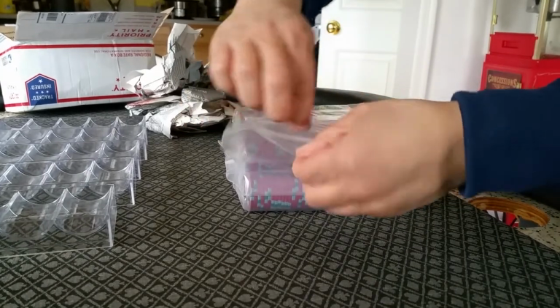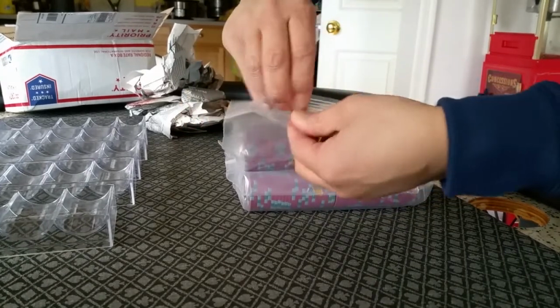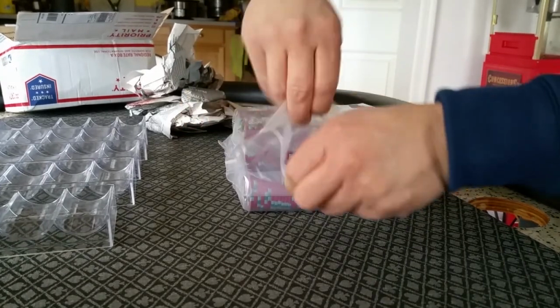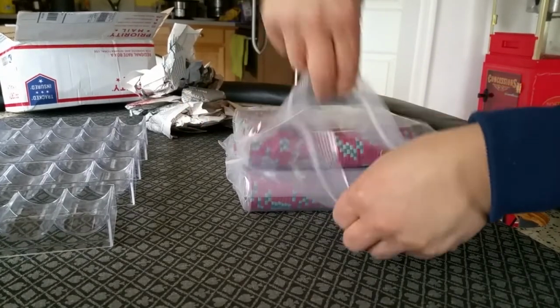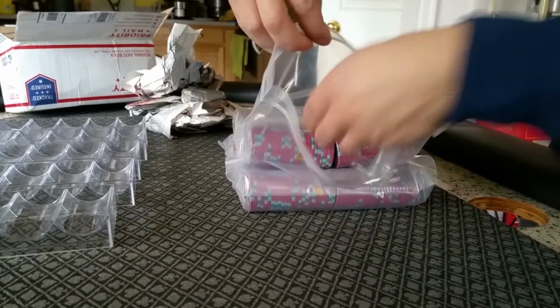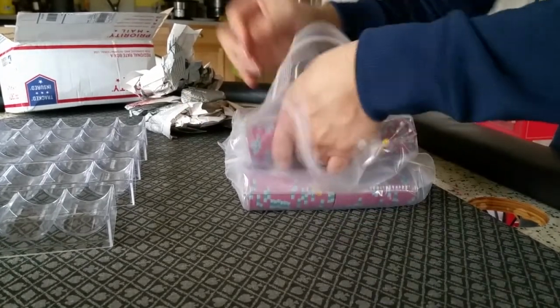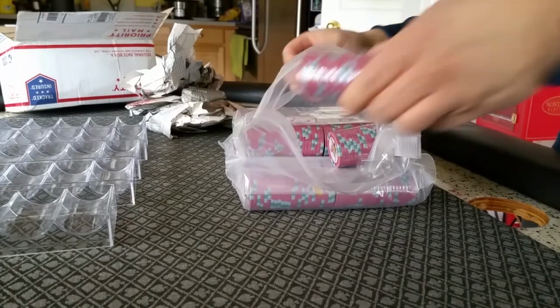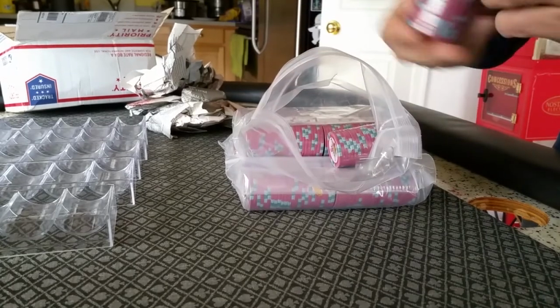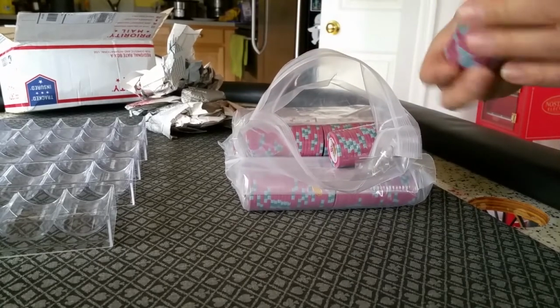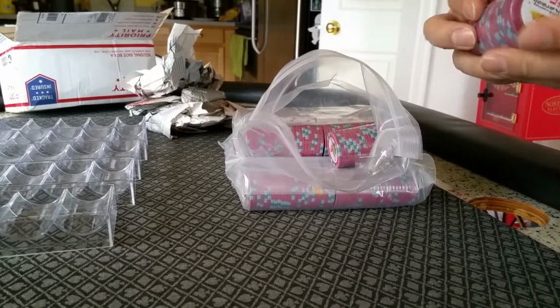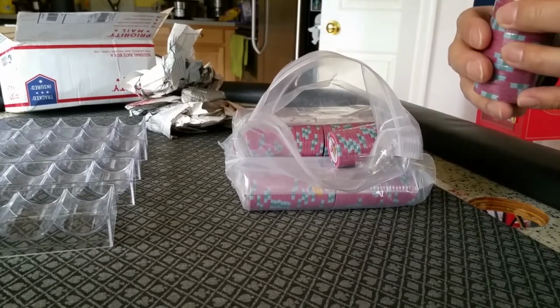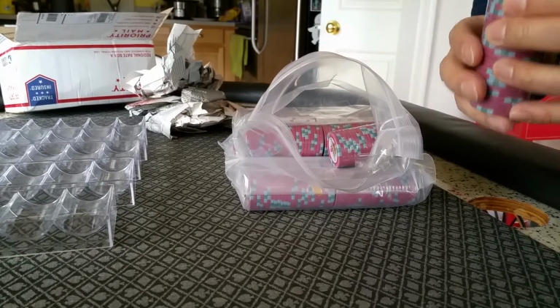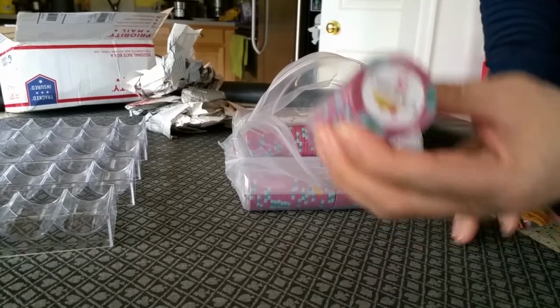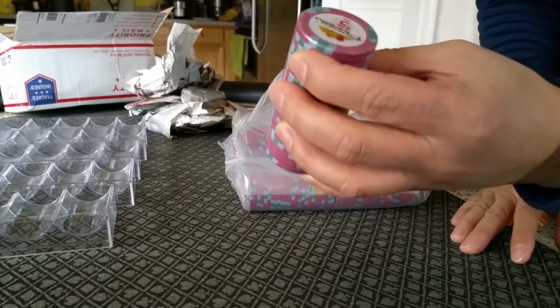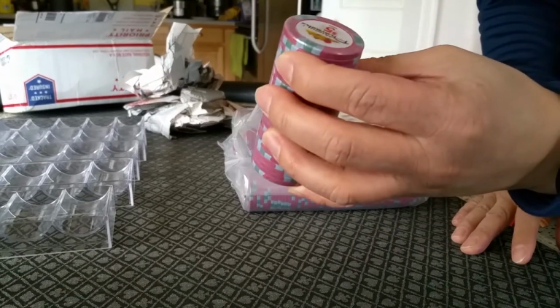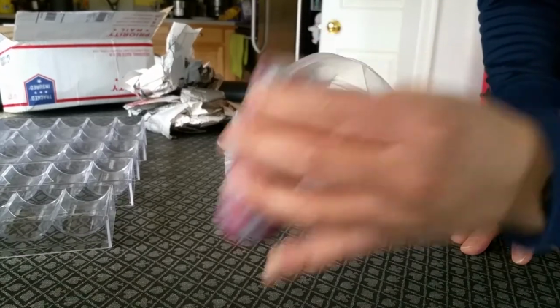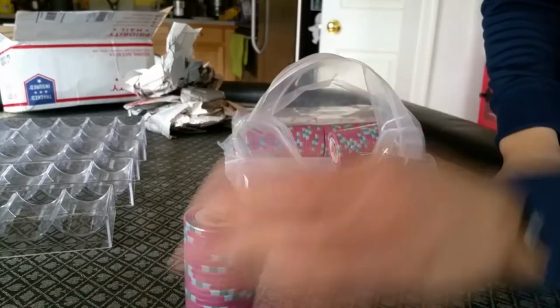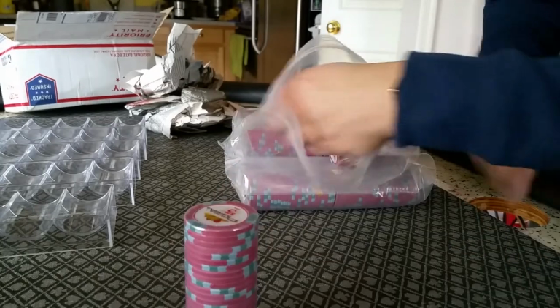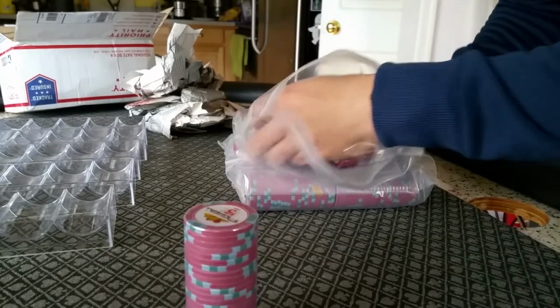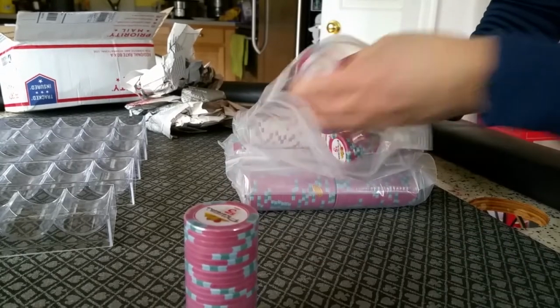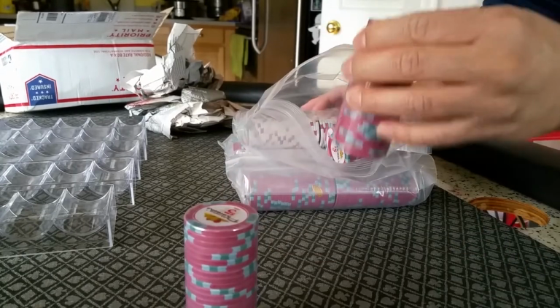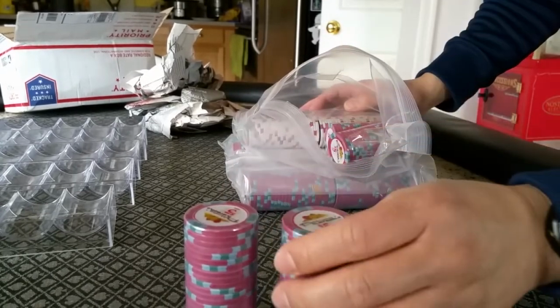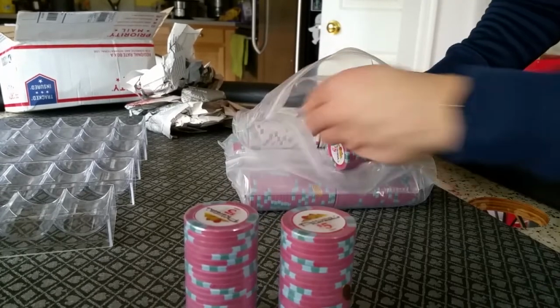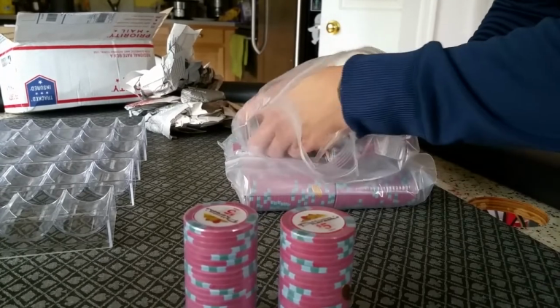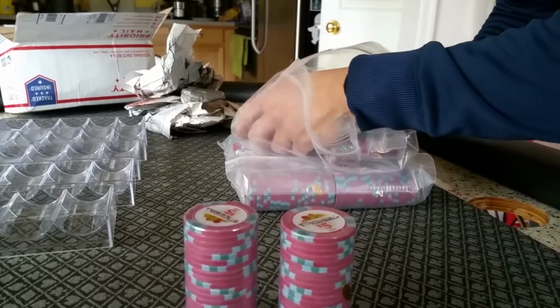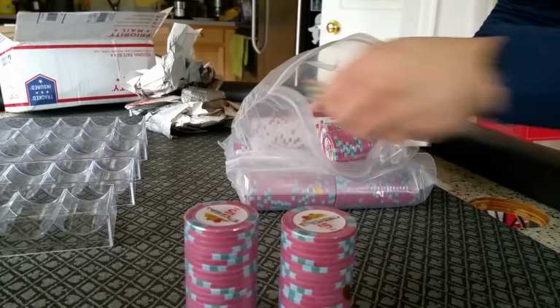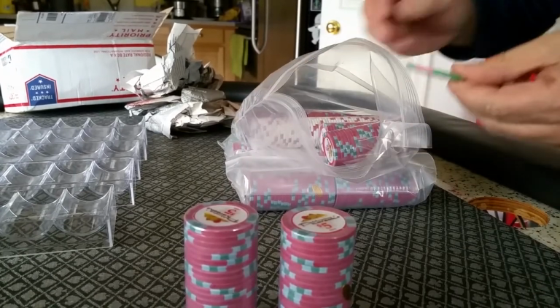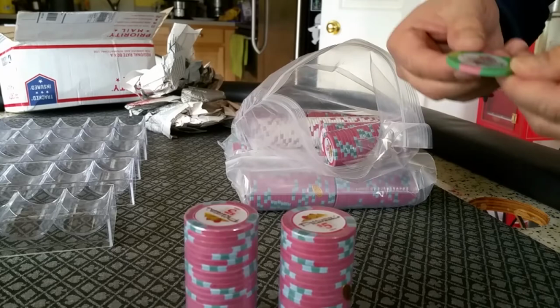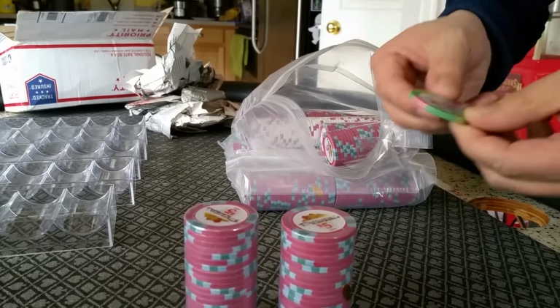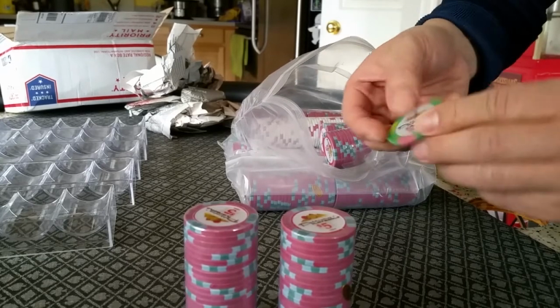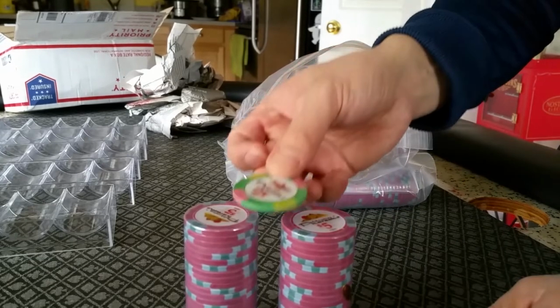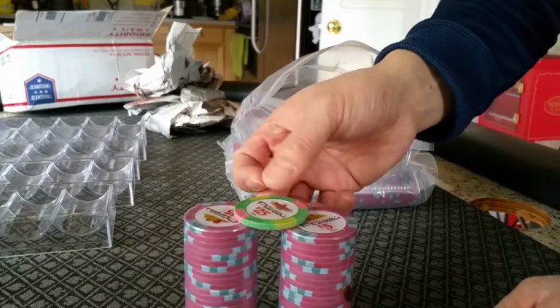Let's see what we got. Yup, they're individually wrapped — Farrow set. Got some fives and some ones. Some twenty-fives.